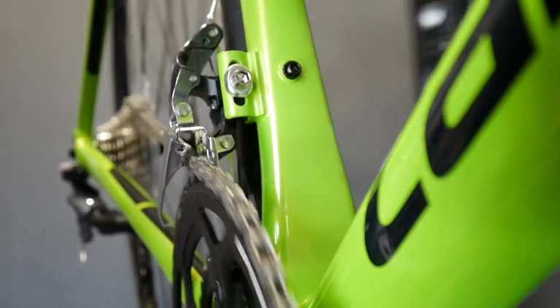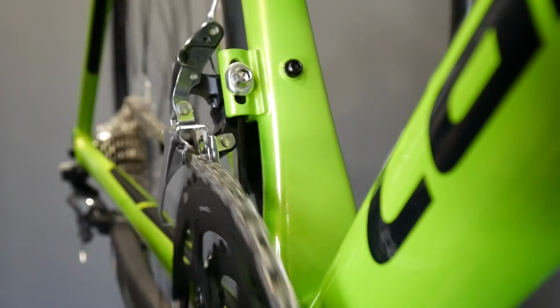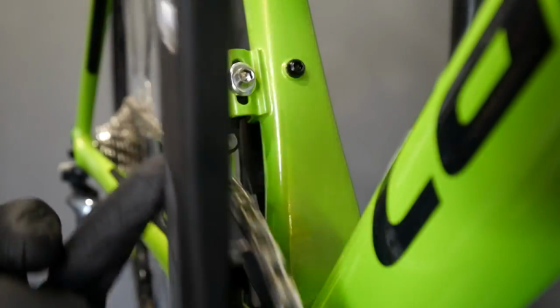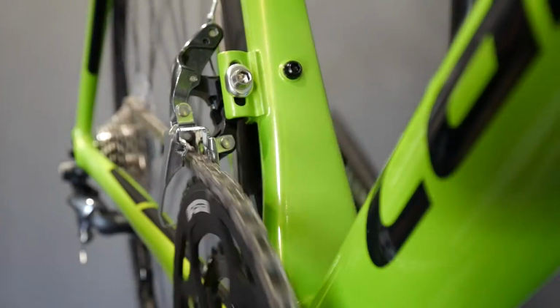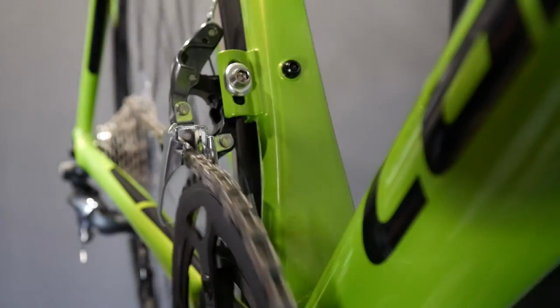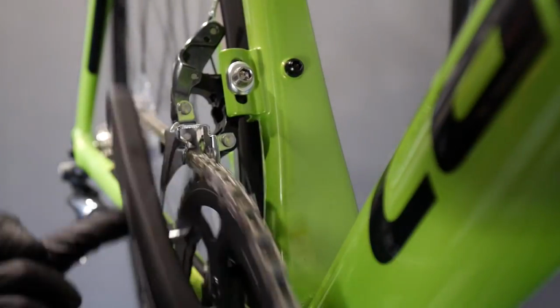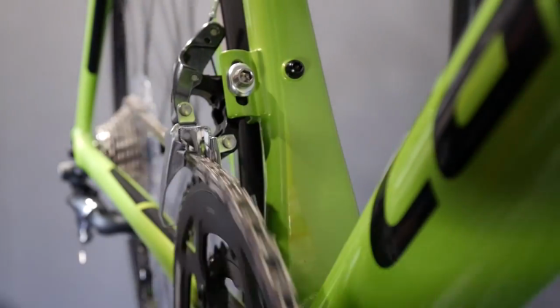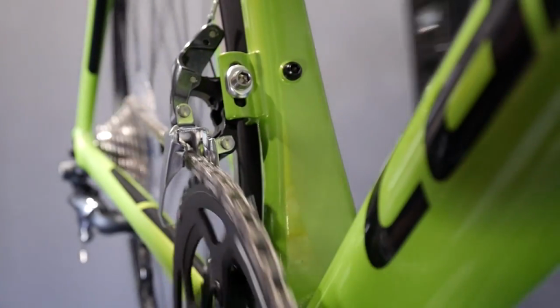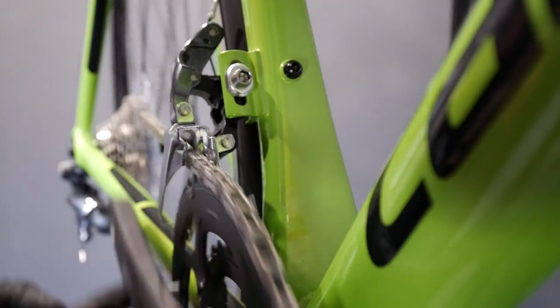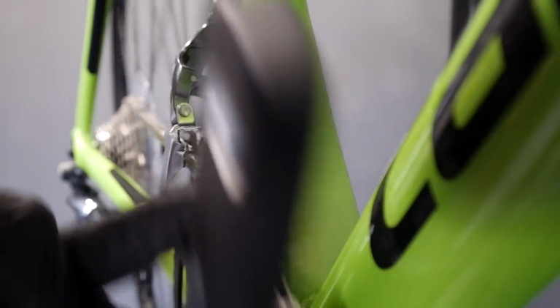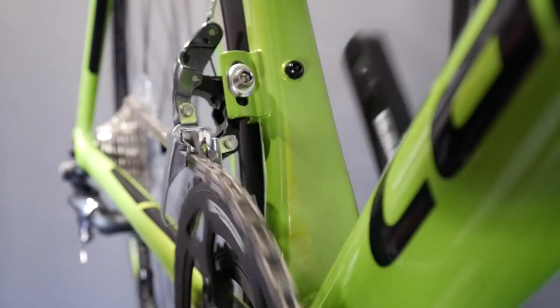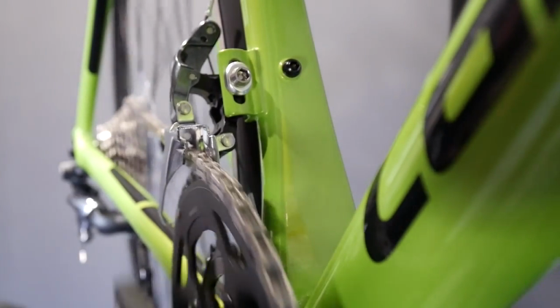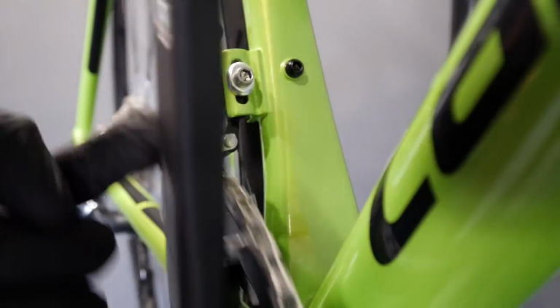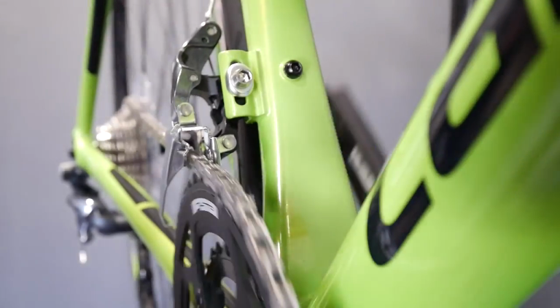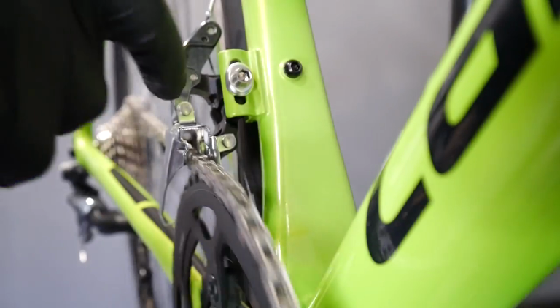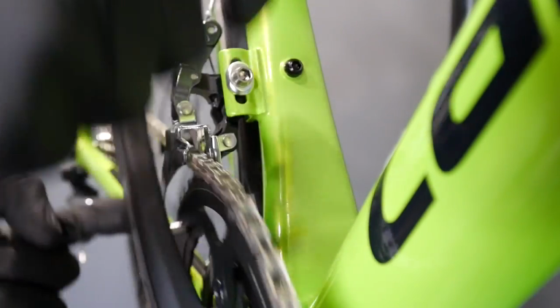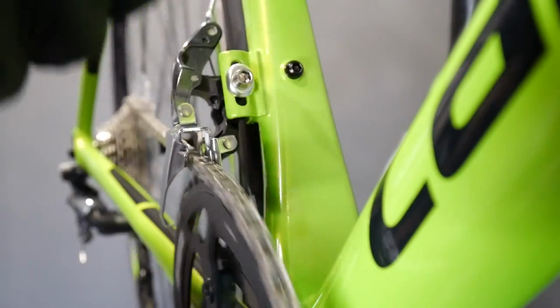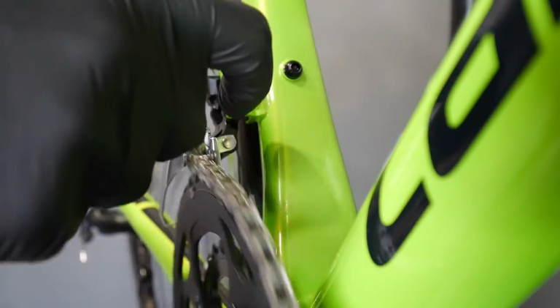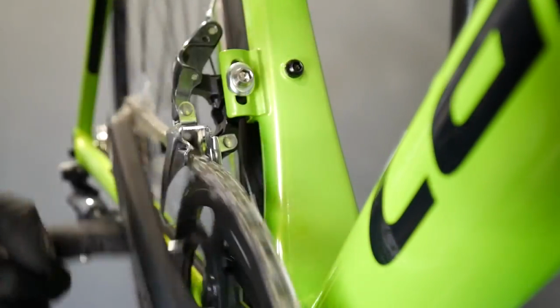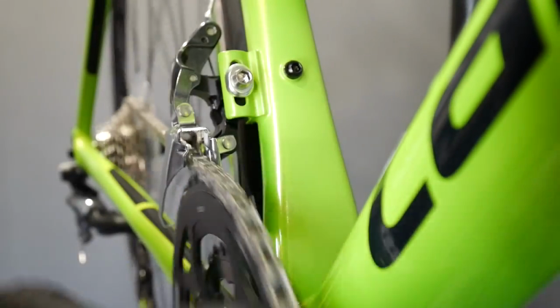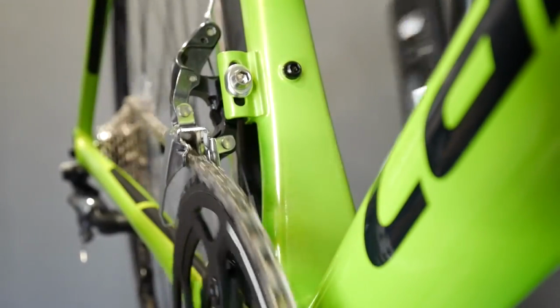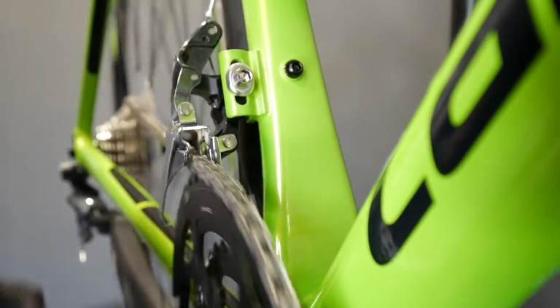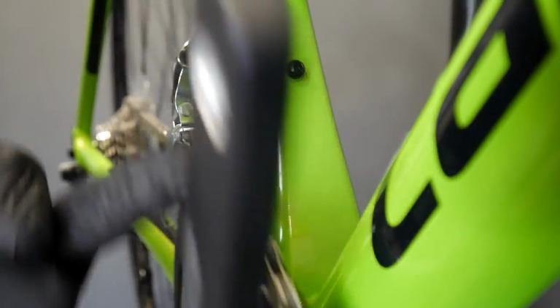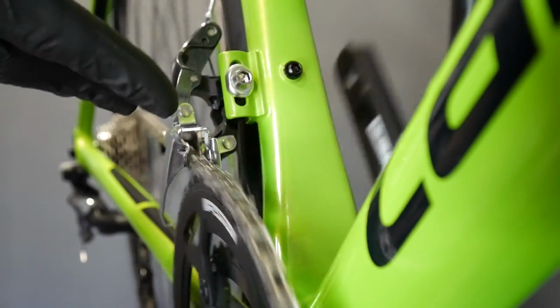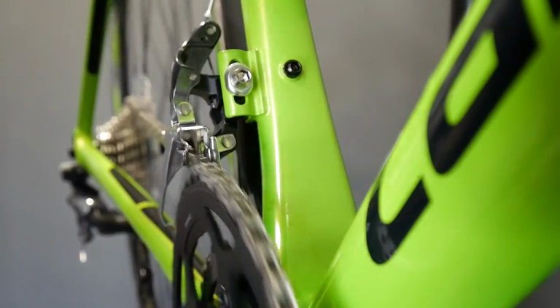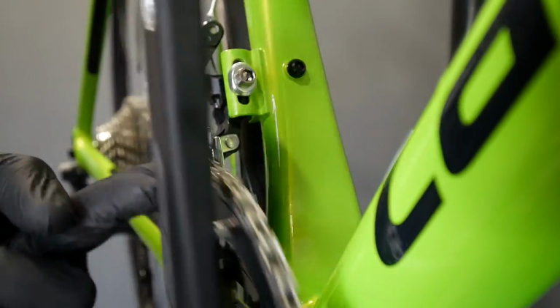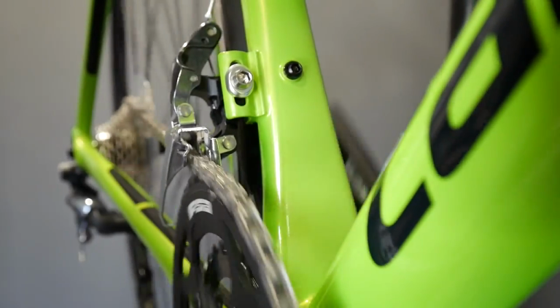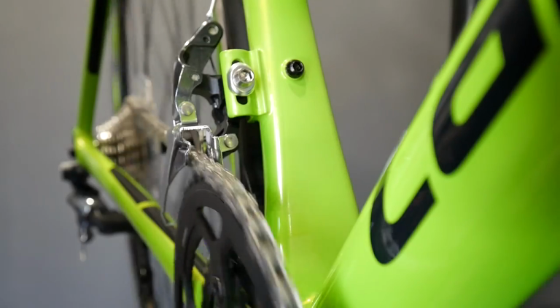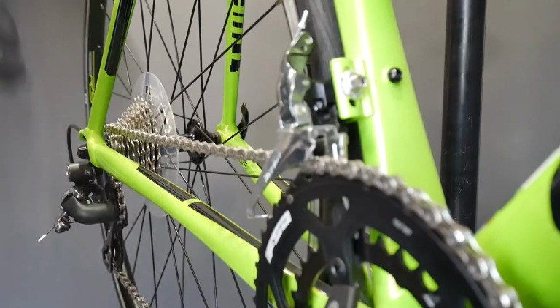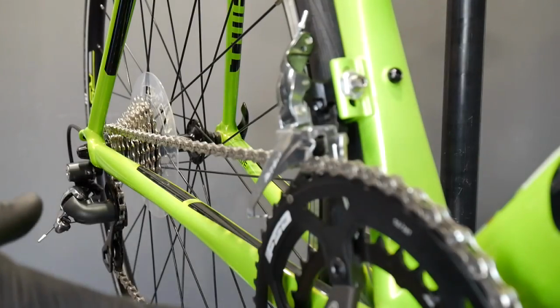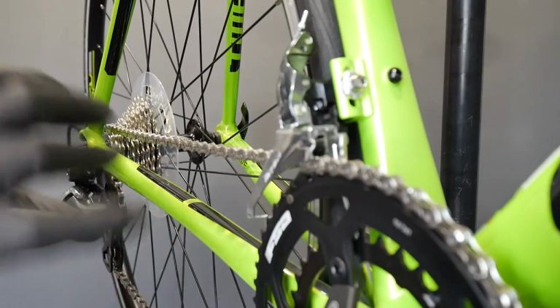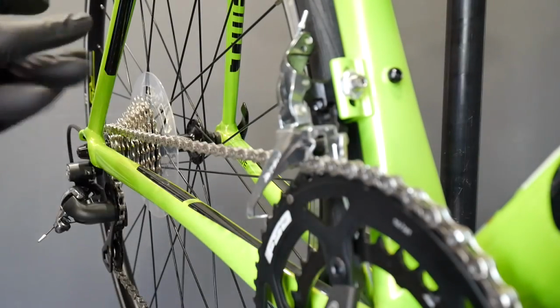And the trimming is nothing more than this — a really small movement of the front derailleur cage — and now there's silence again. Now I'm going to show you all the options in terms of trimming.